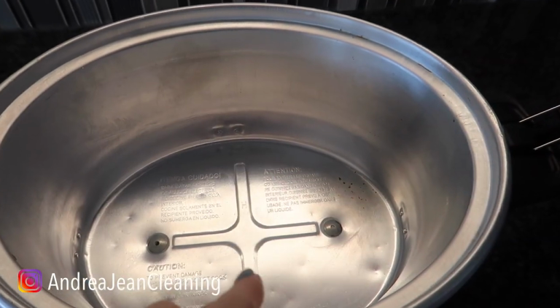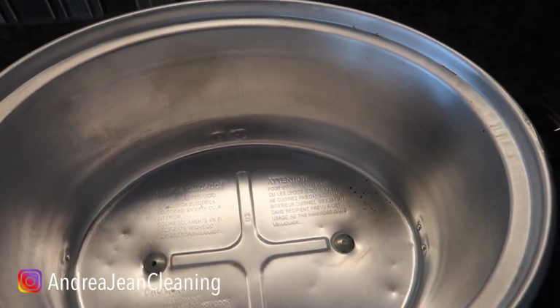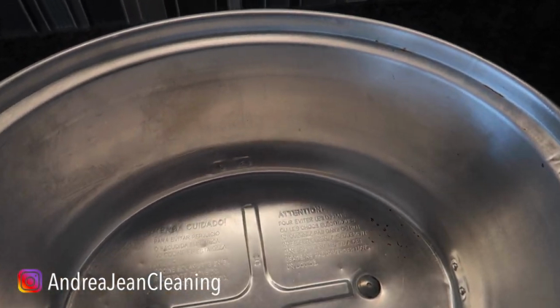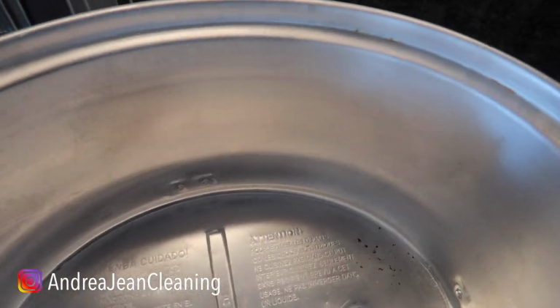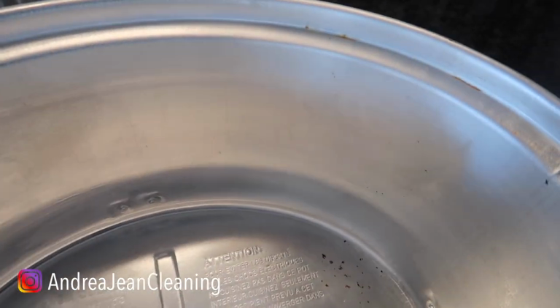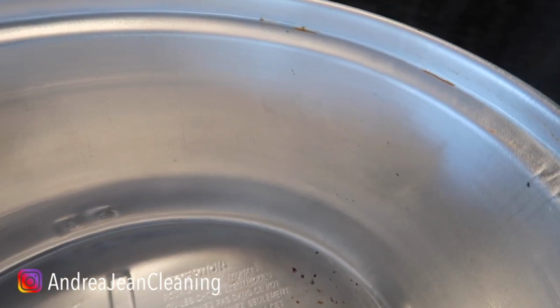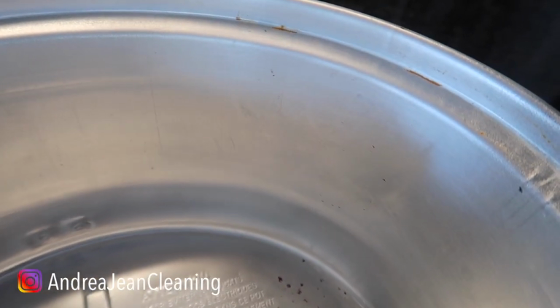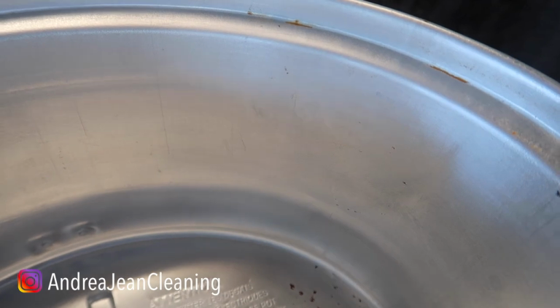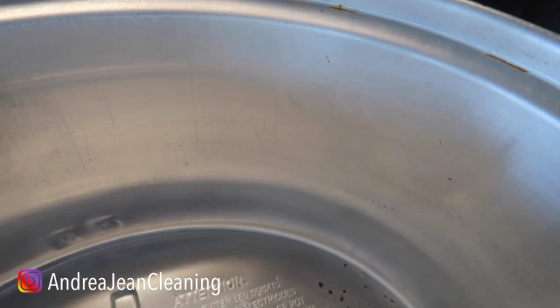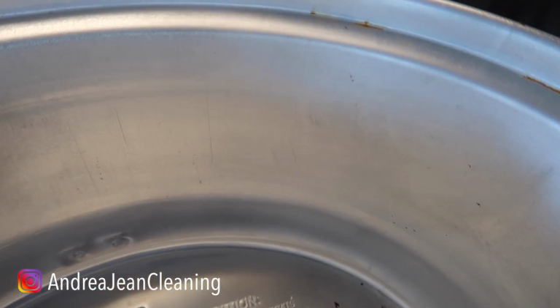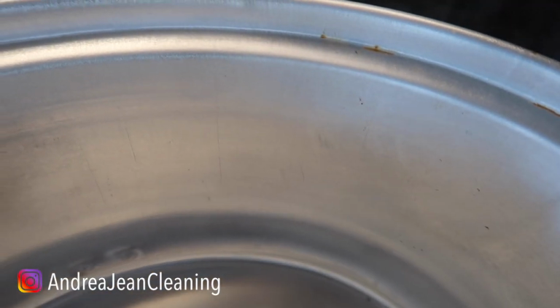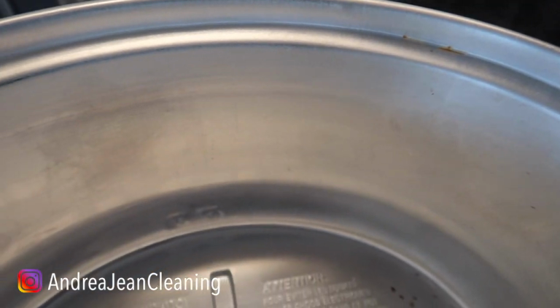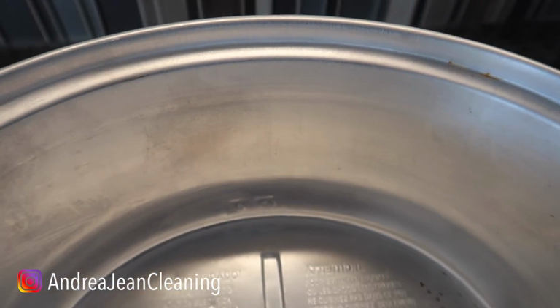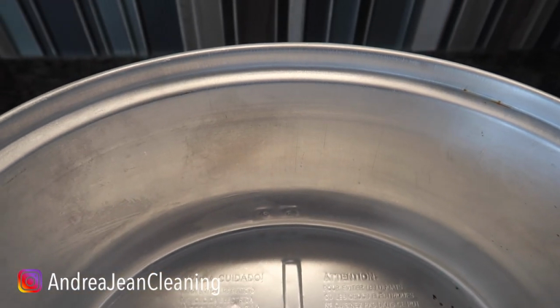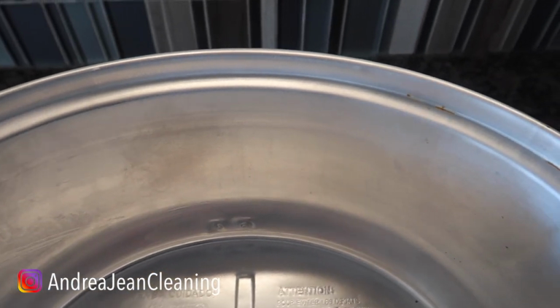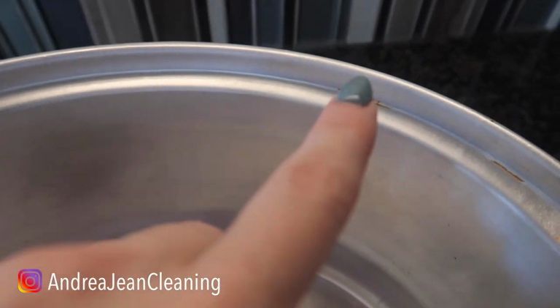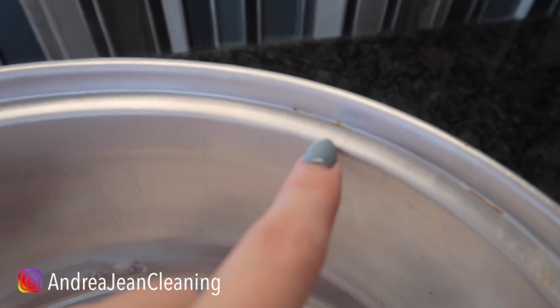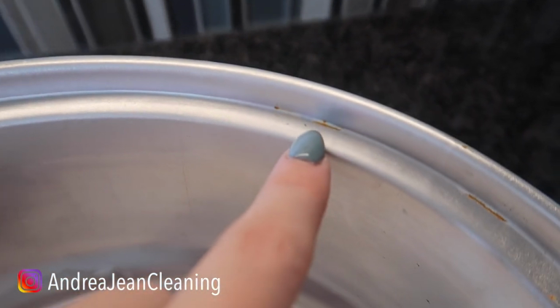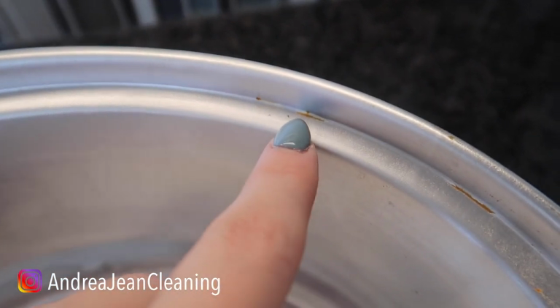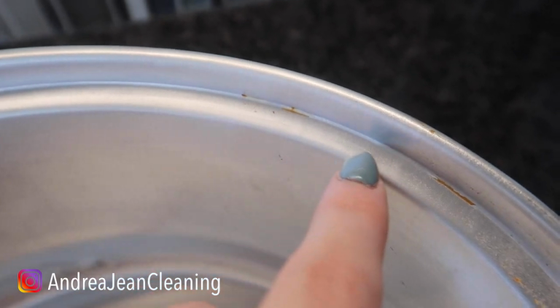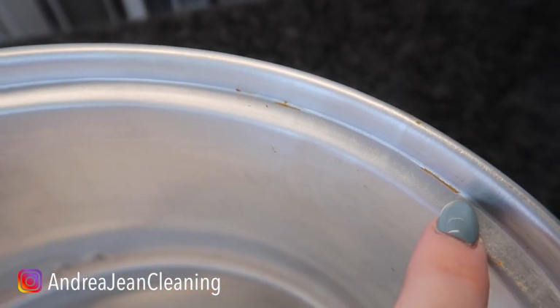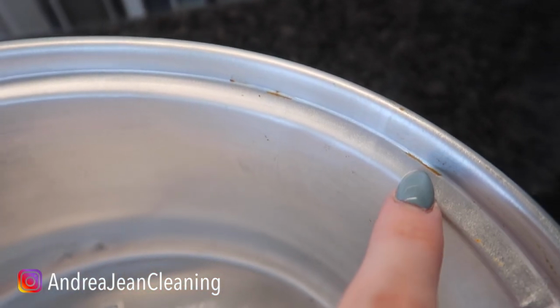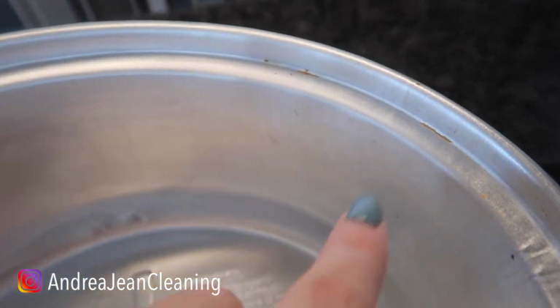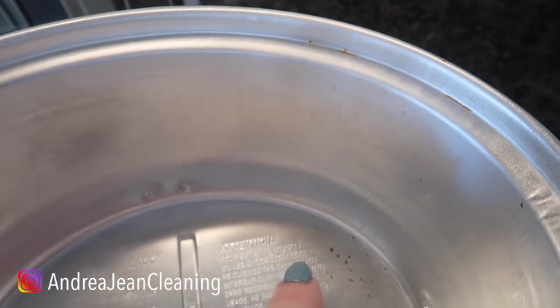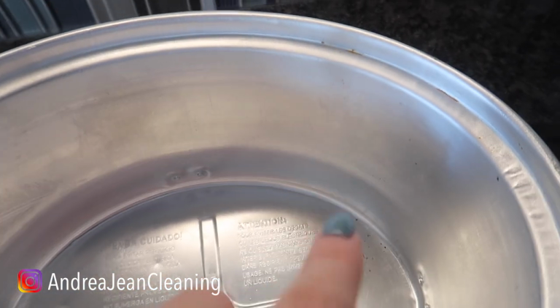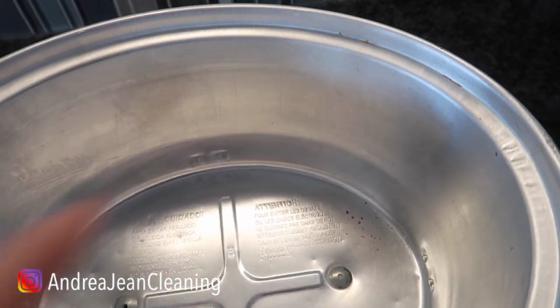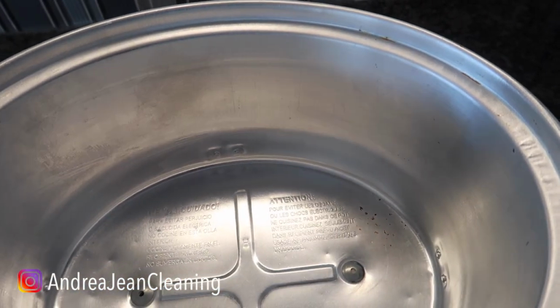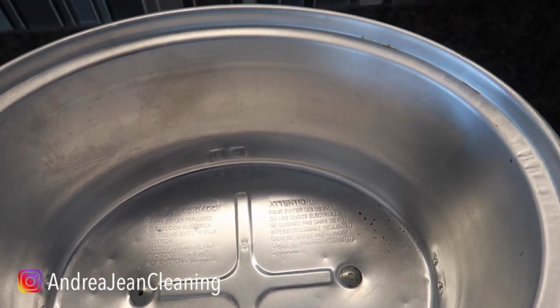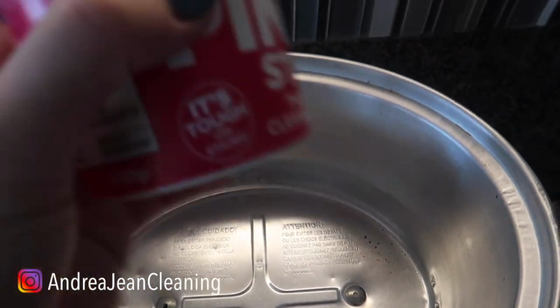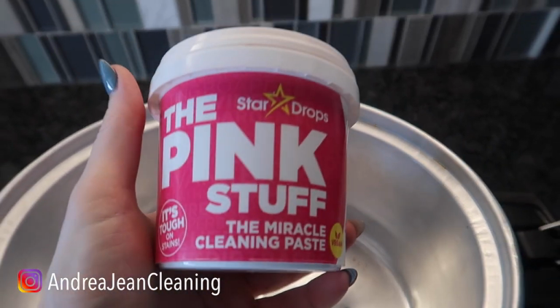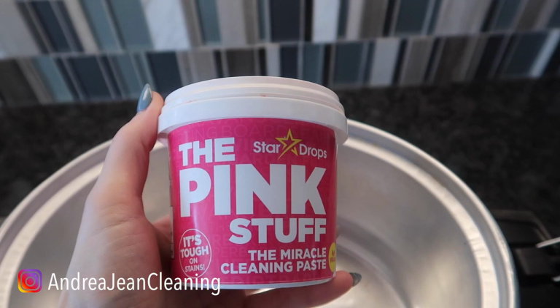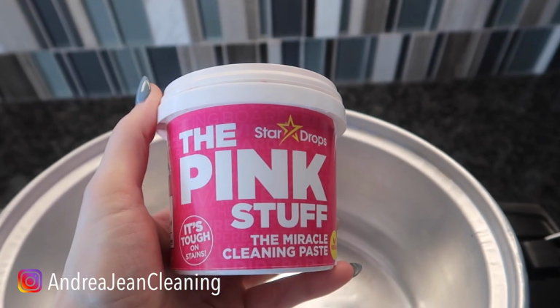Survey says — that is looking a lot better! Right in the cracks you can see it's very tough to get out. So I did do a couple of coats here with the pink stuff.